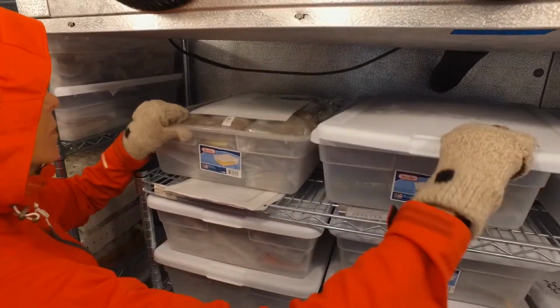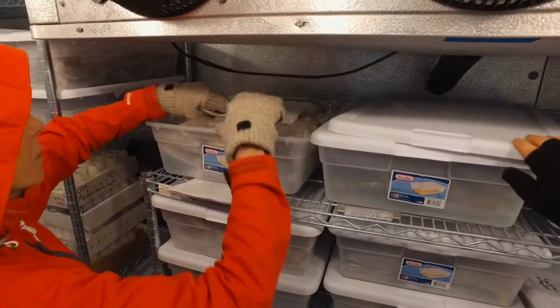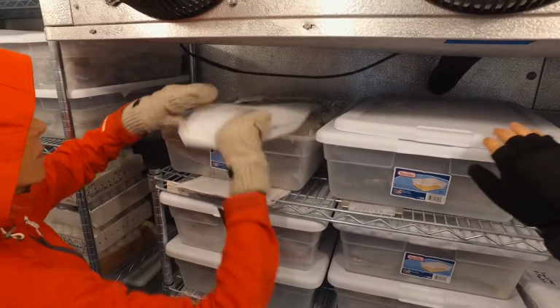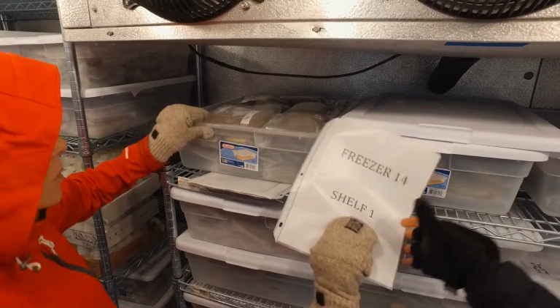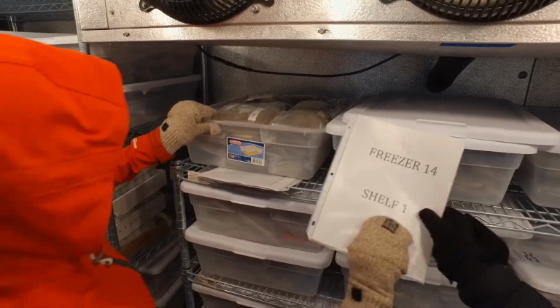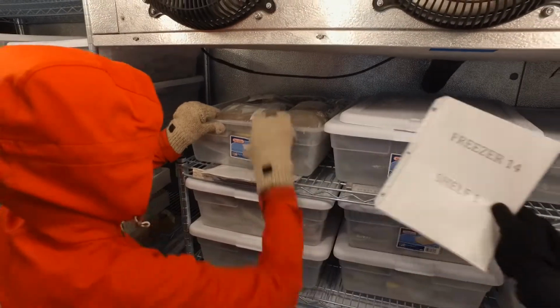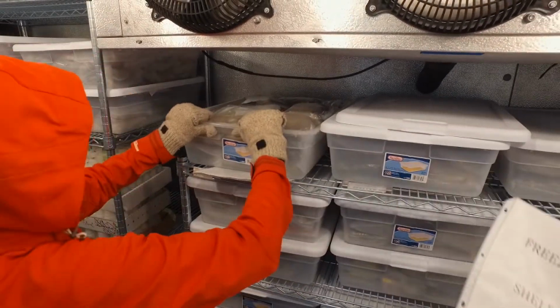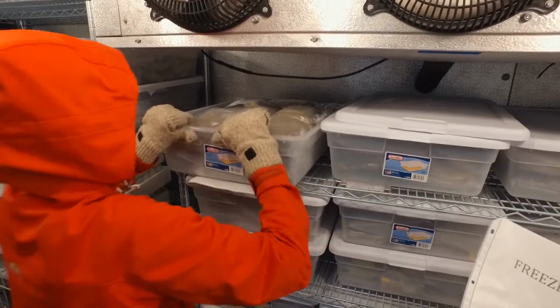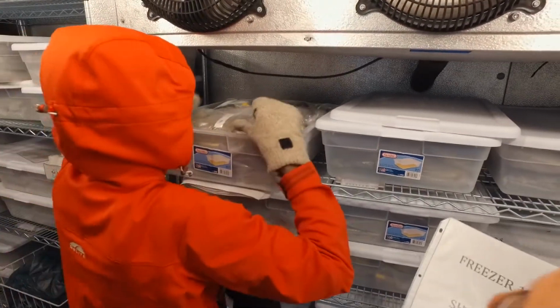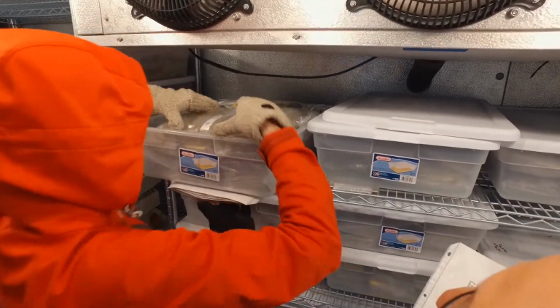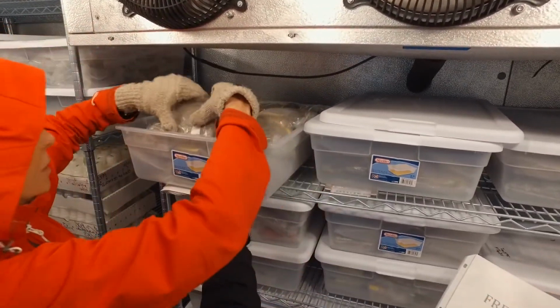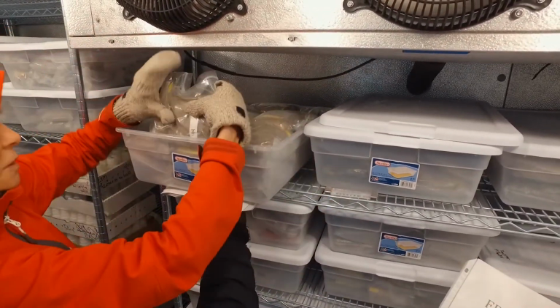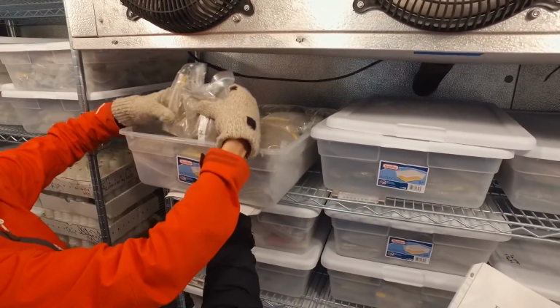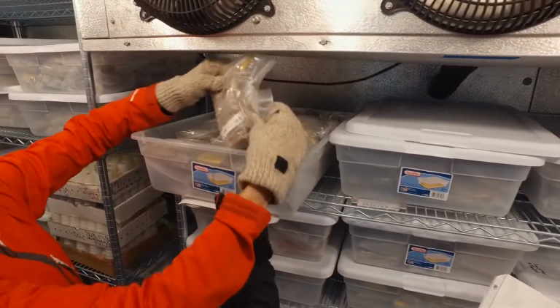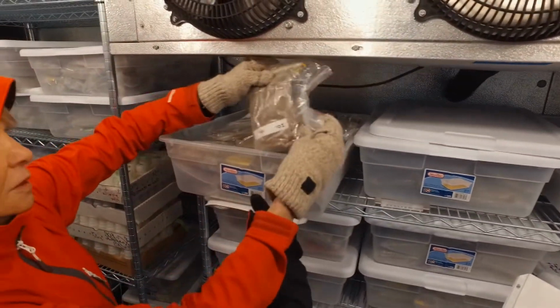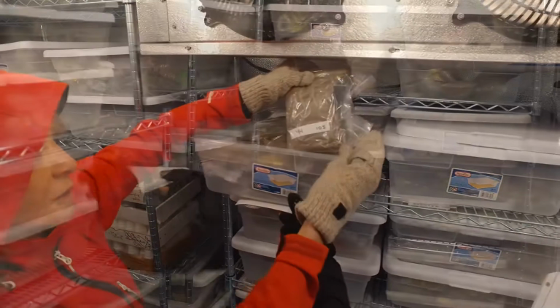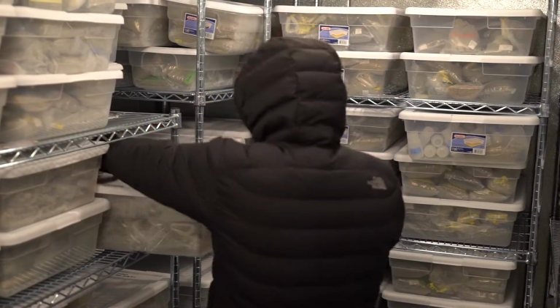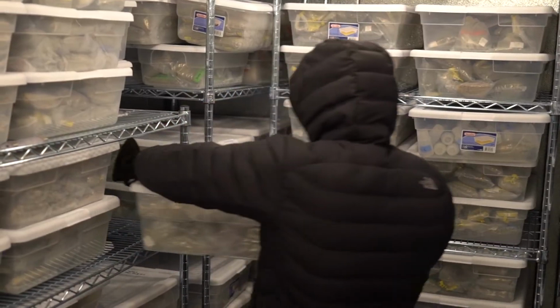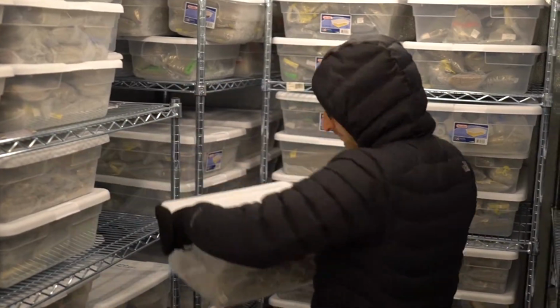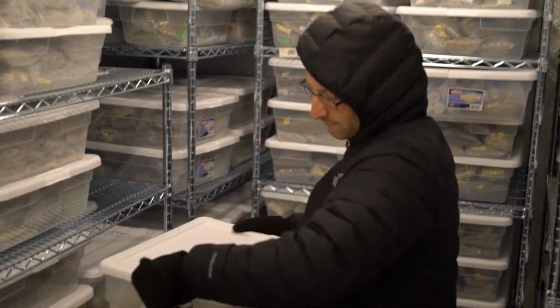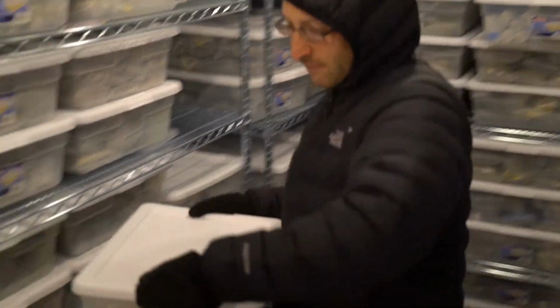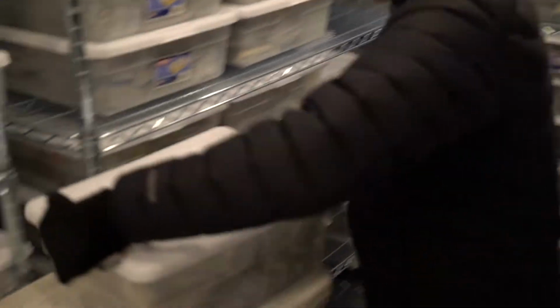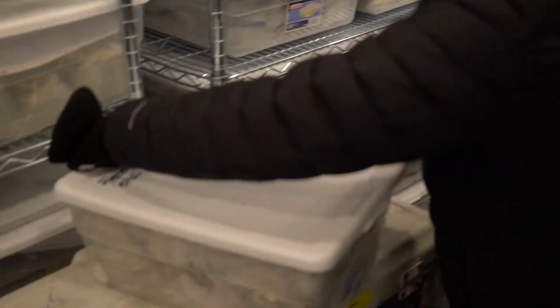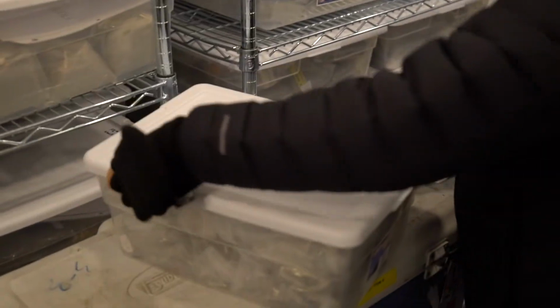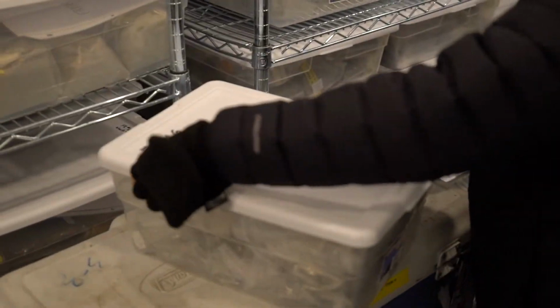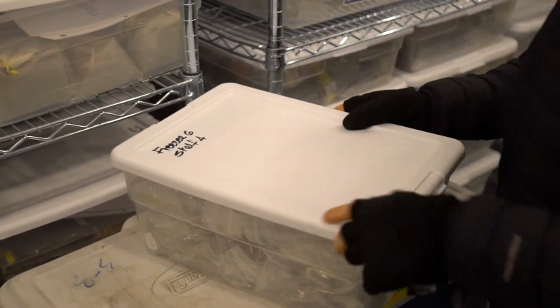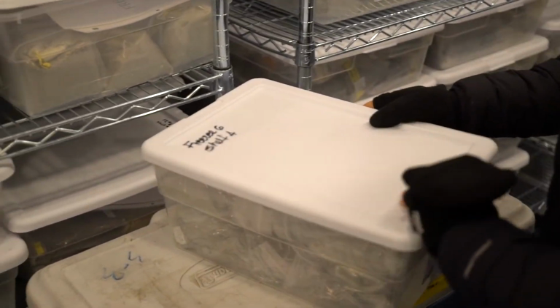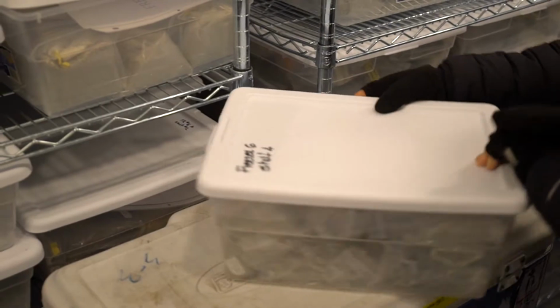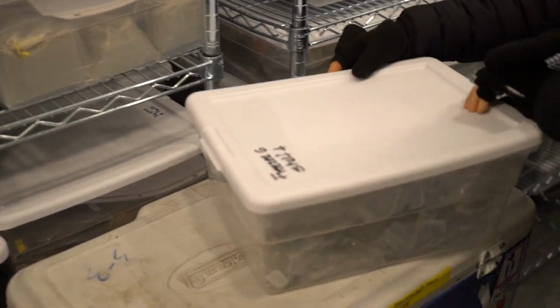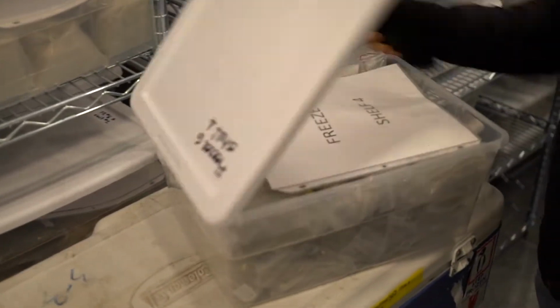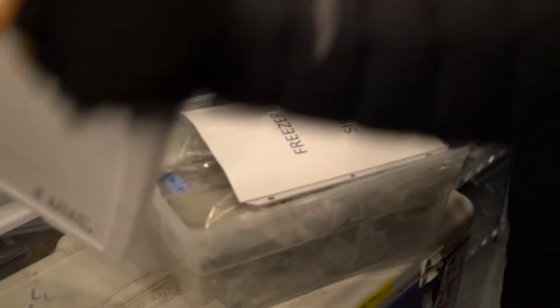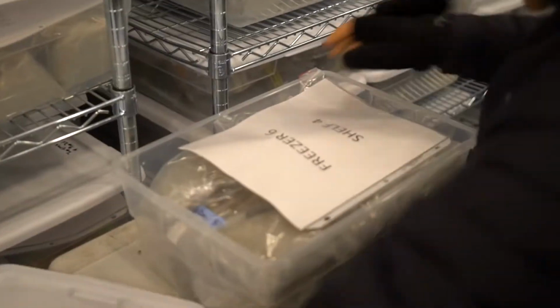When it starts getting cold, these animals will lose all their water in their body. They'll be like little potato chips, and they will survive until water is added and the temperature allows them to become active.